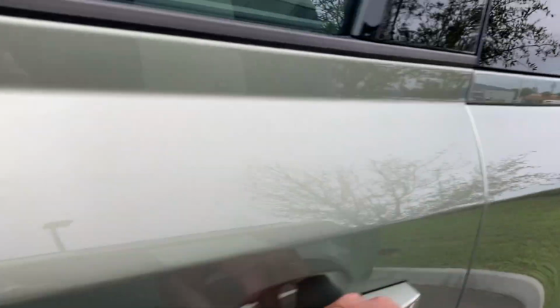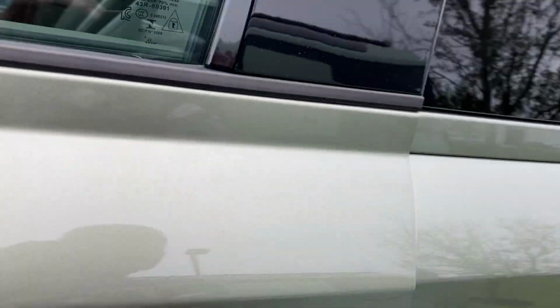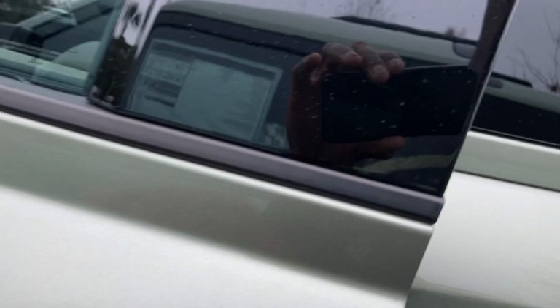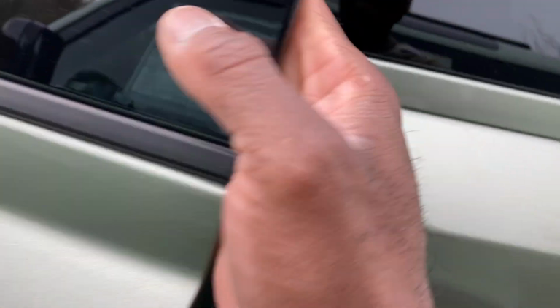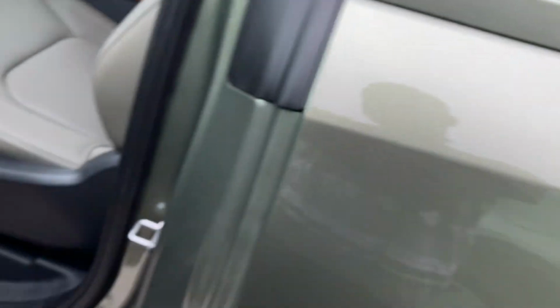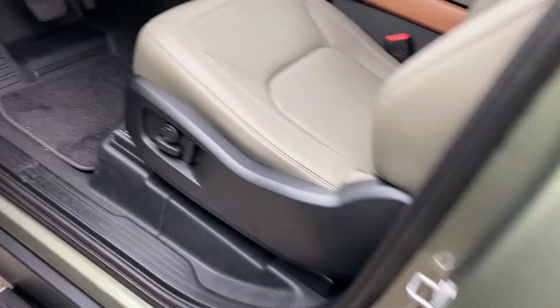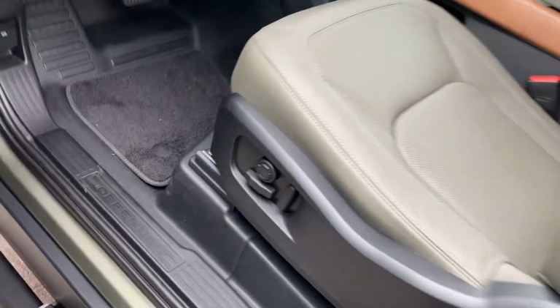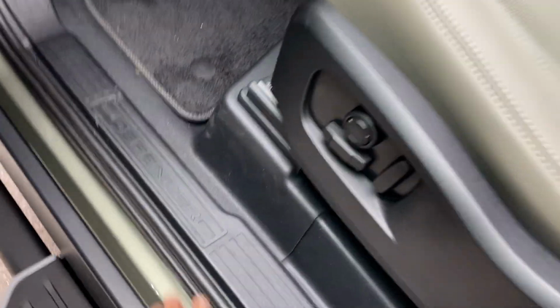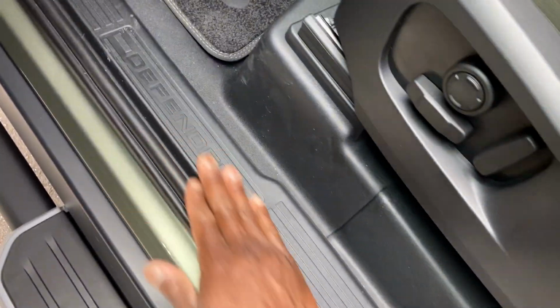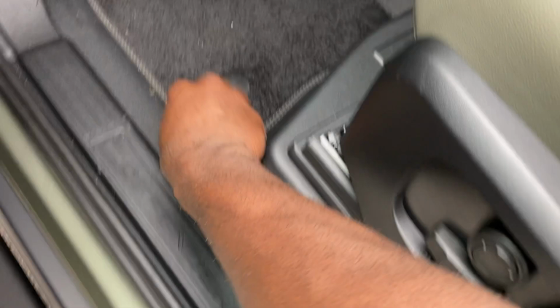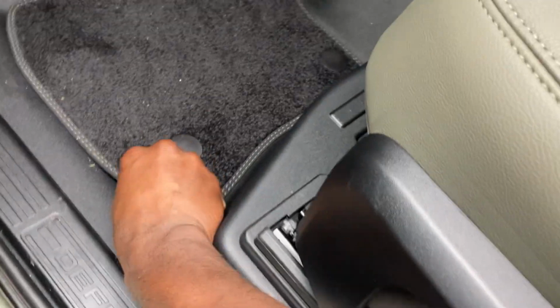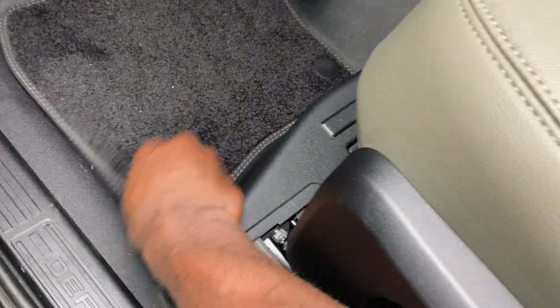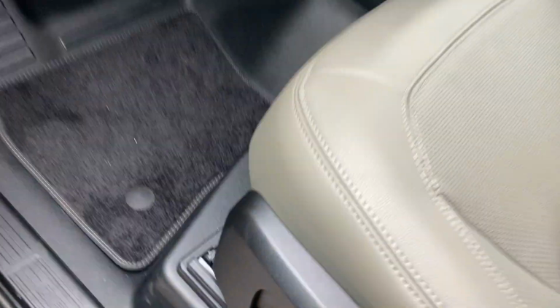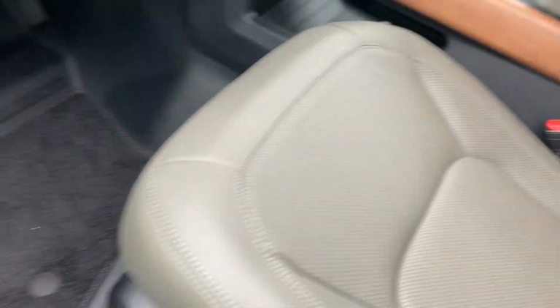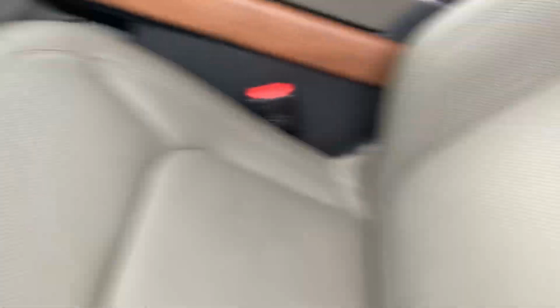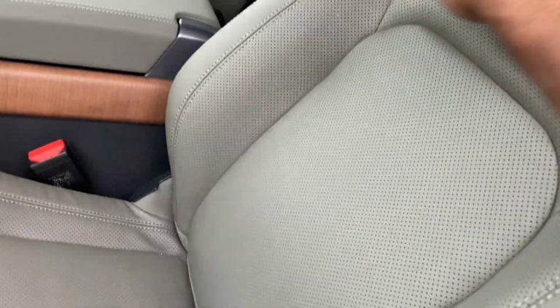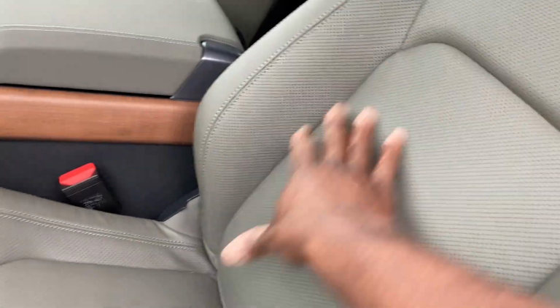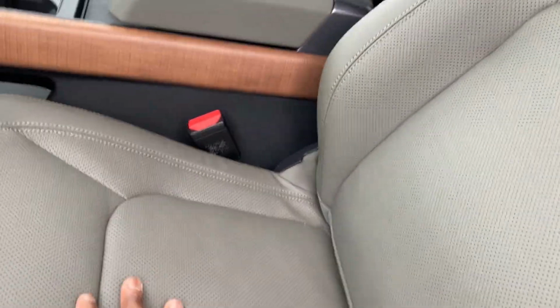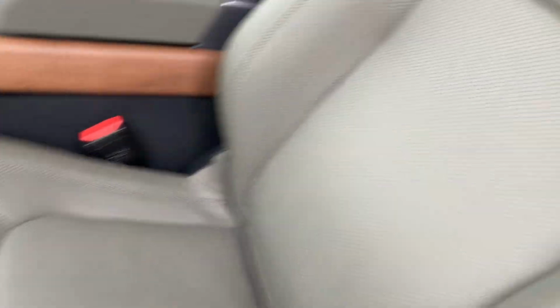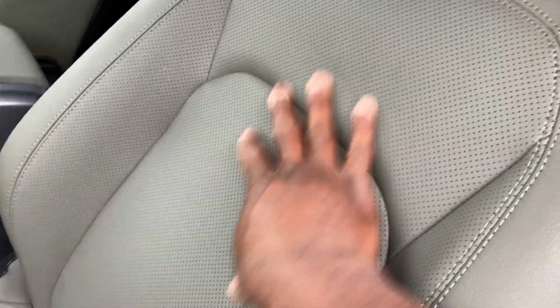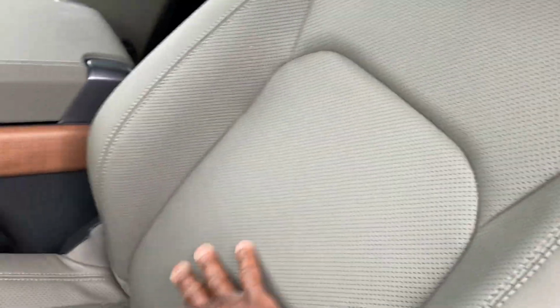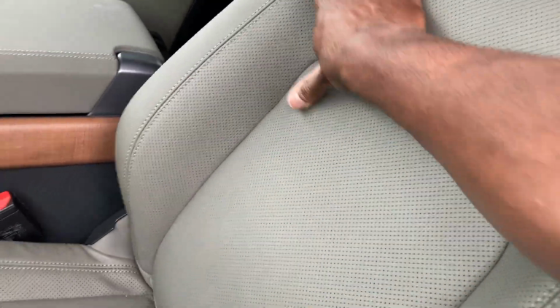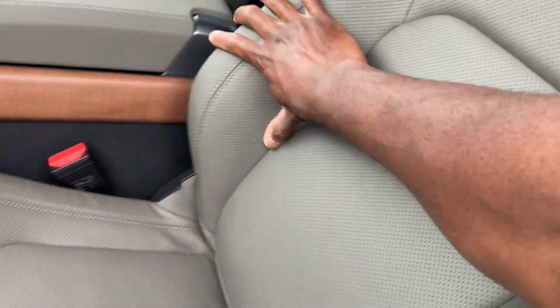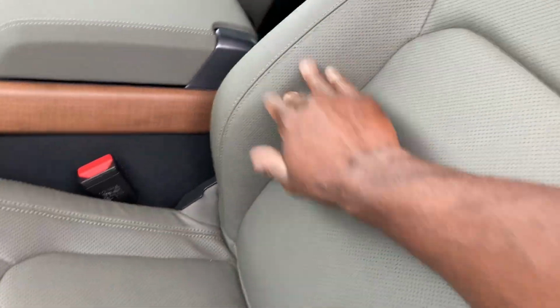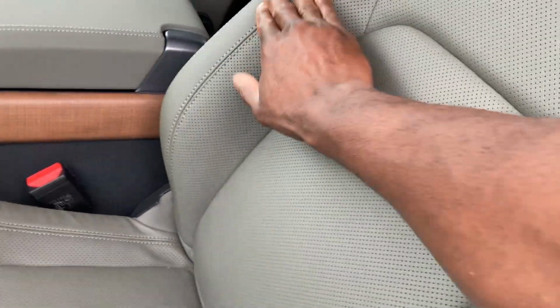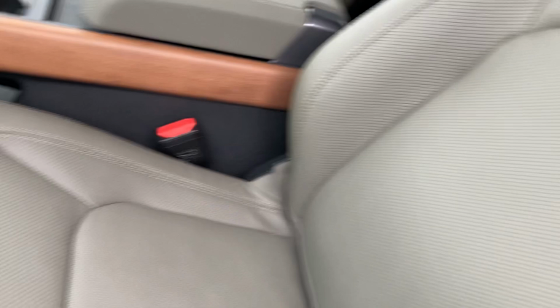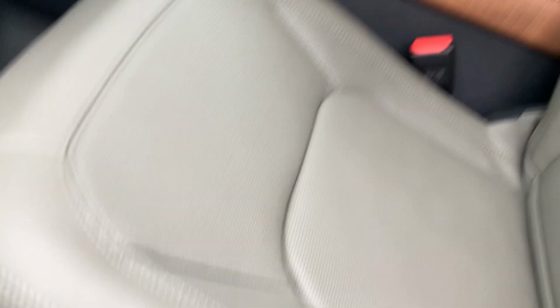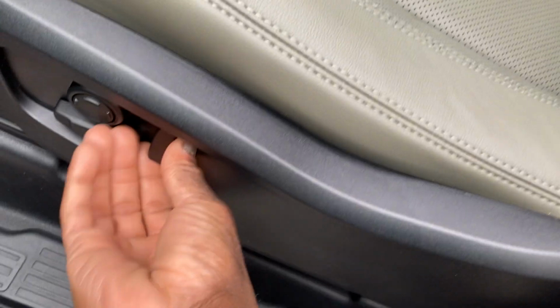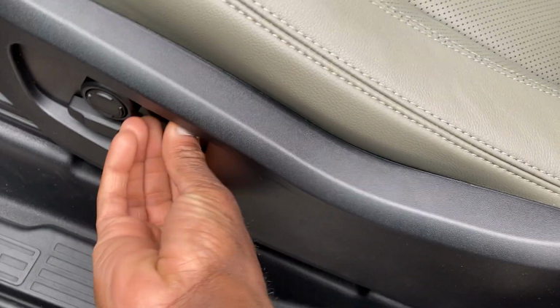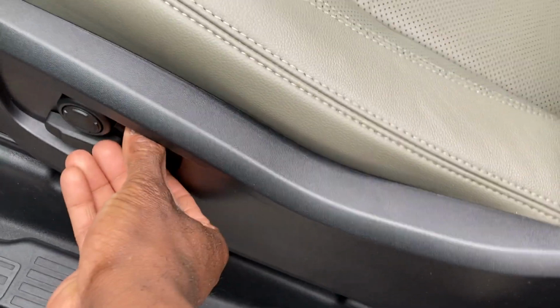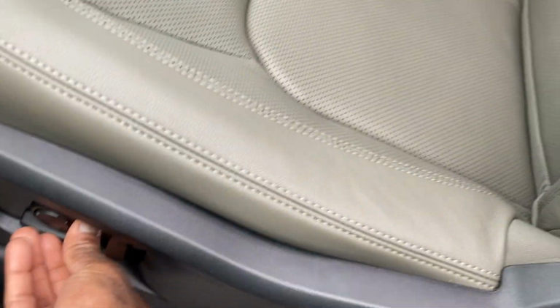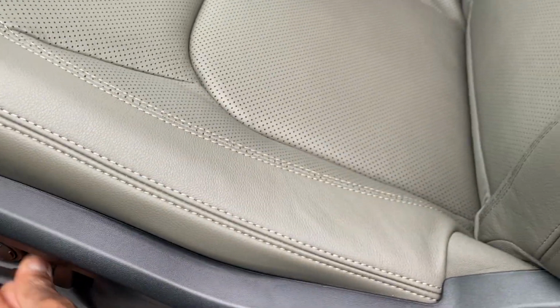Step inside this bad boy — check it out. Defender on the side right here. Carpet mat. I love the leather seats right here, nice and padded. I like the trim over here with the stitching. Power seat, lumbar support, driver and passenger side as well.